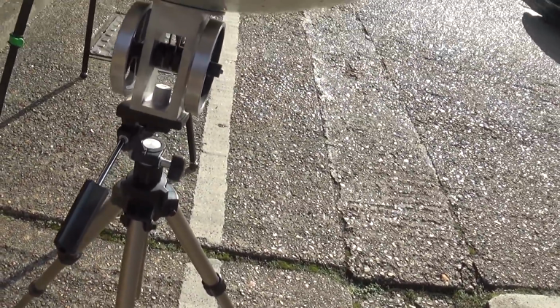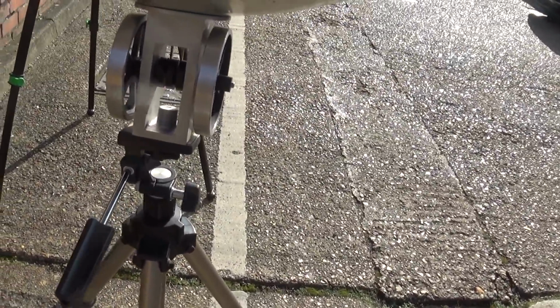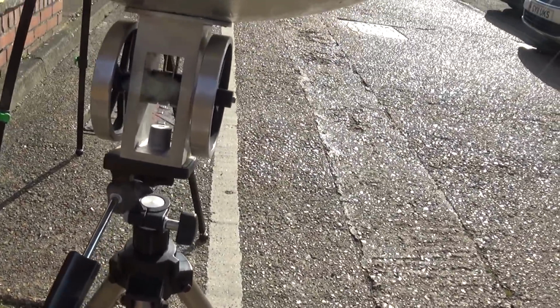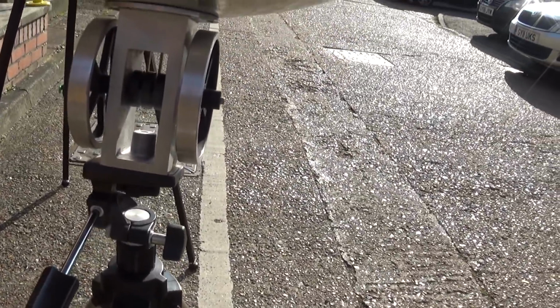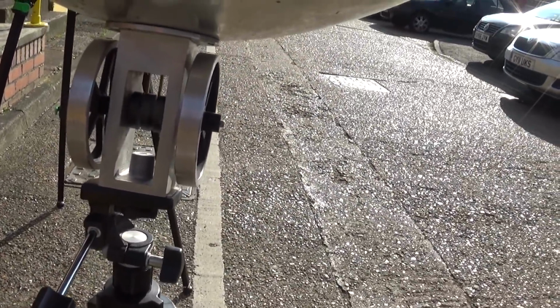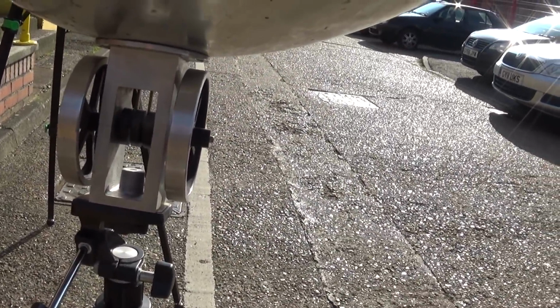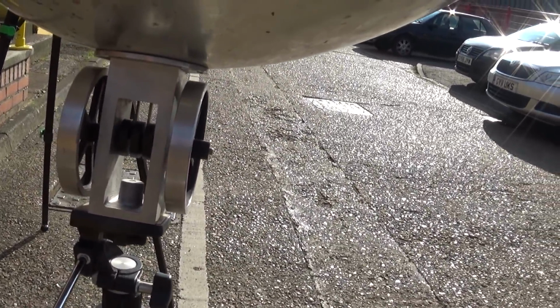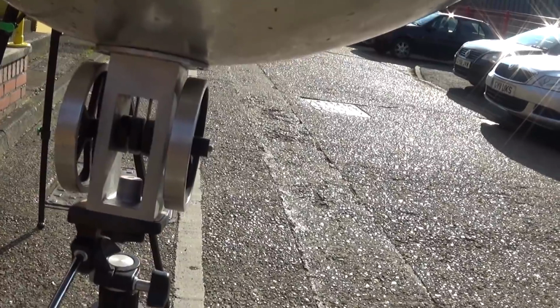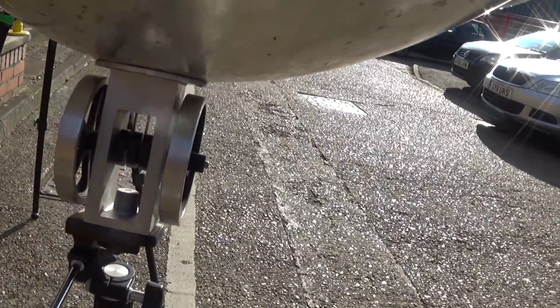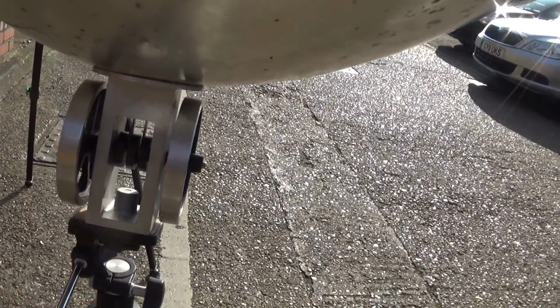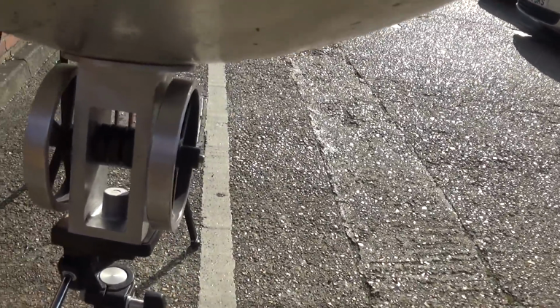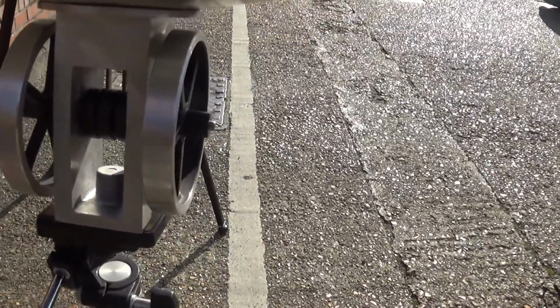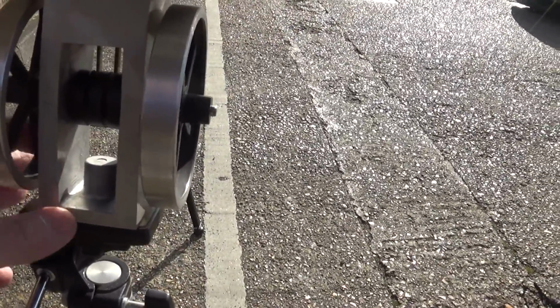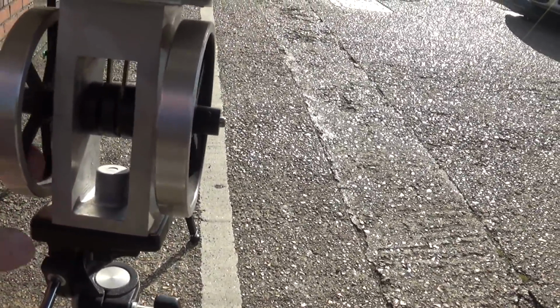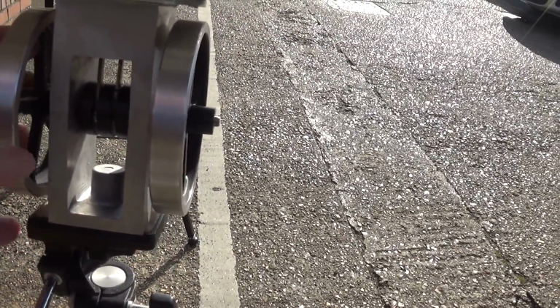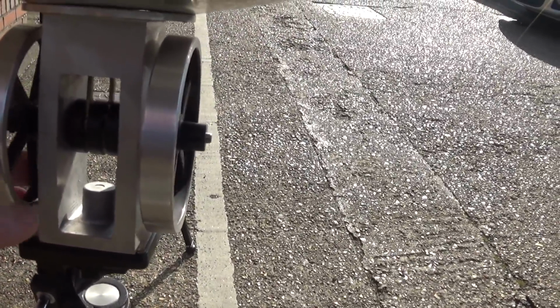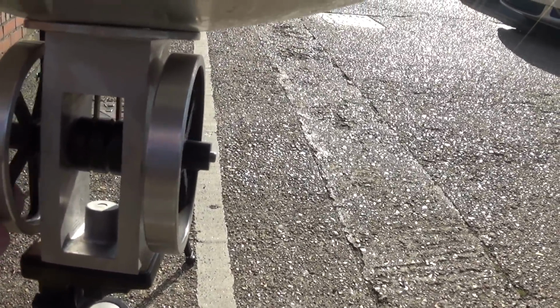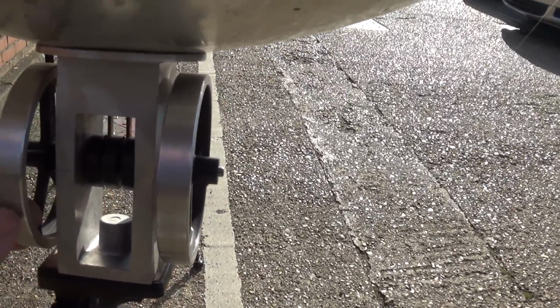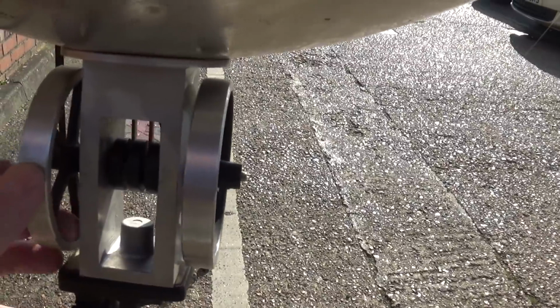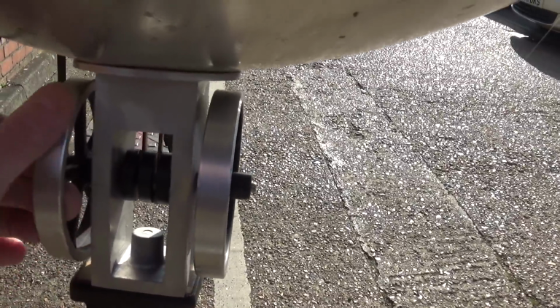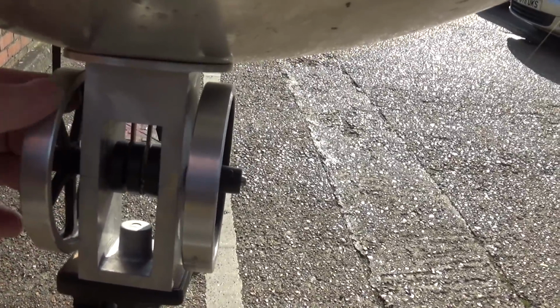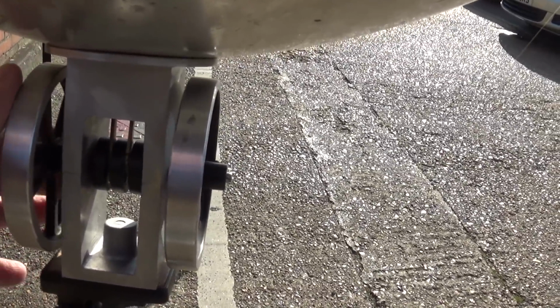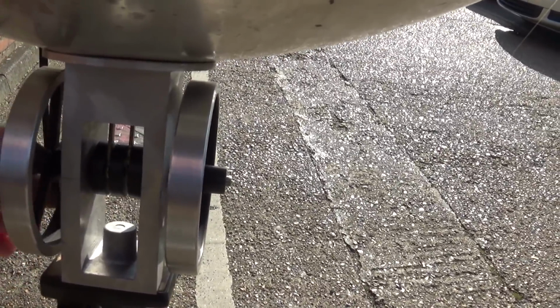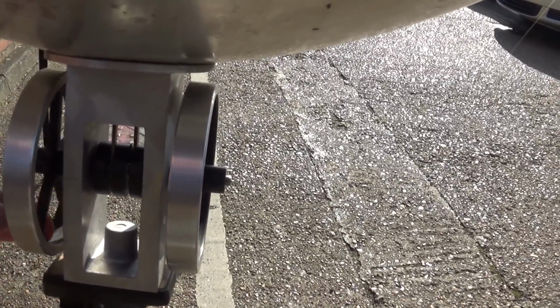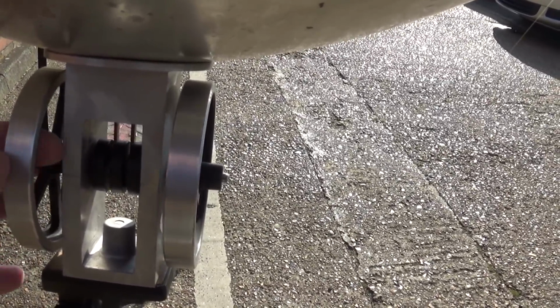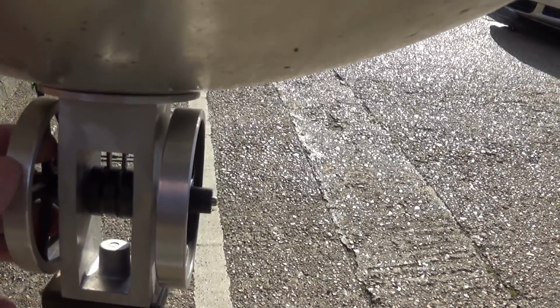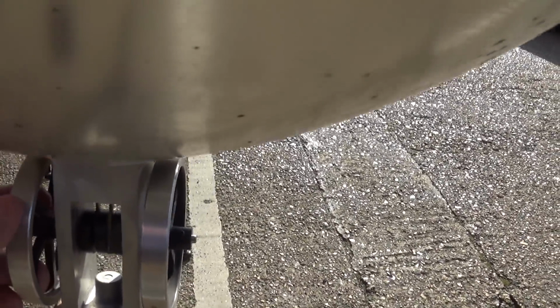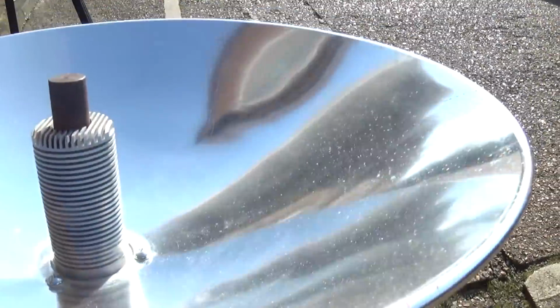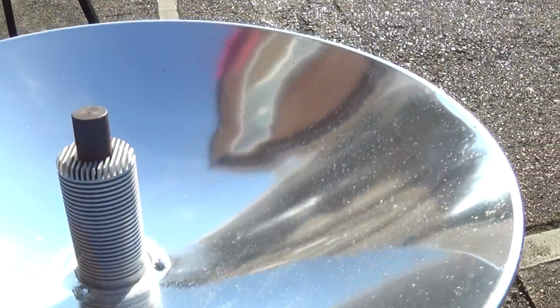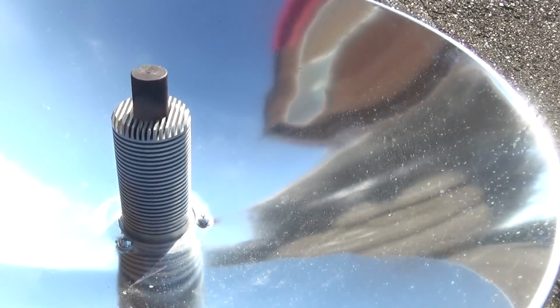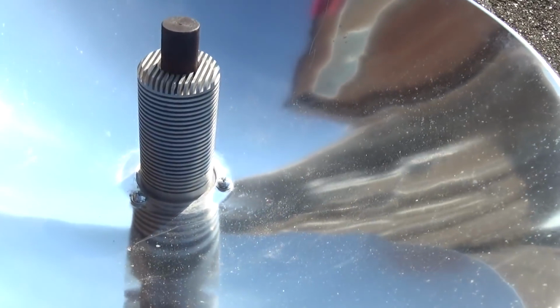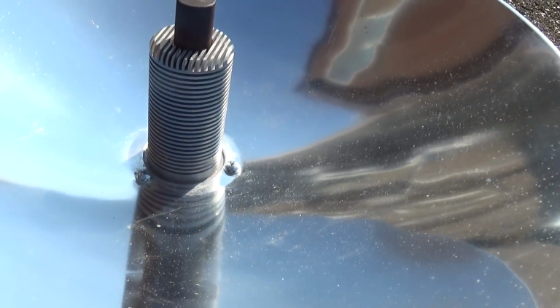Now there is the bottom of the Stirling engine, where you can see it's got two cranks because the displacer and power piston are actually in line, in that tube there.